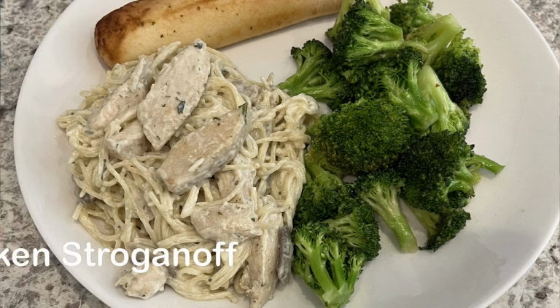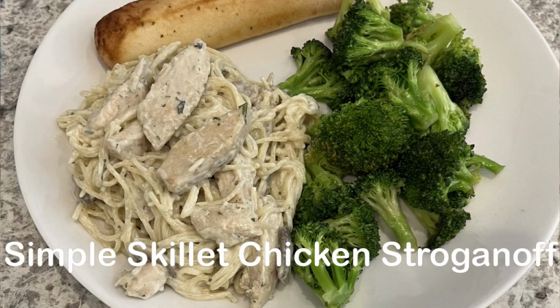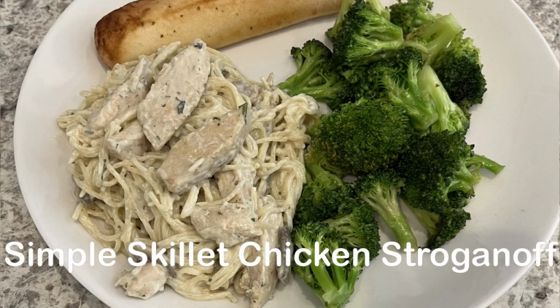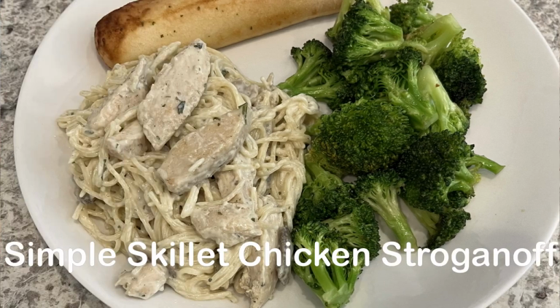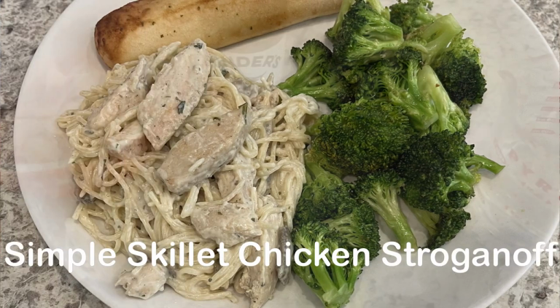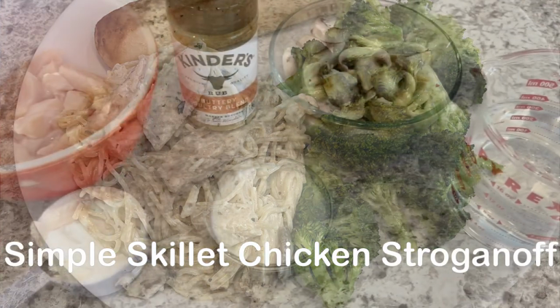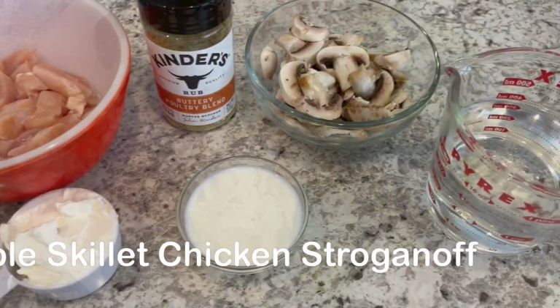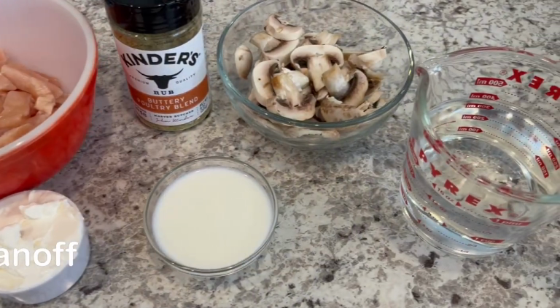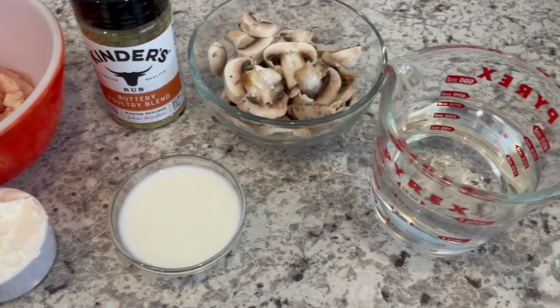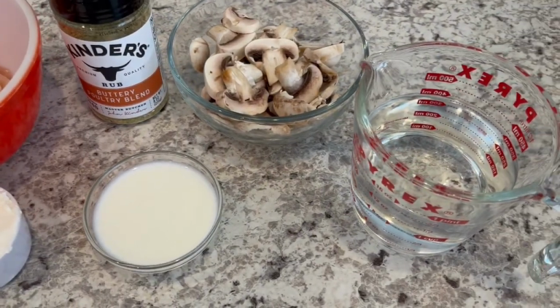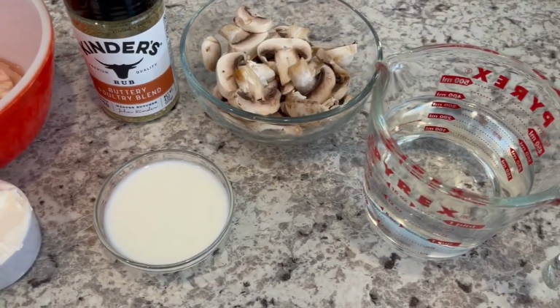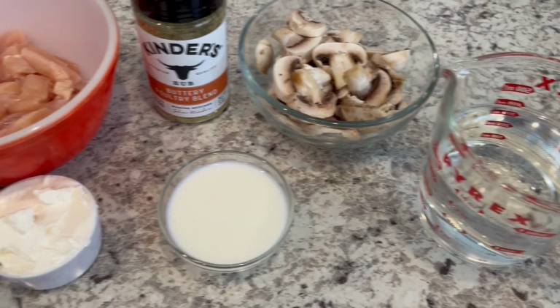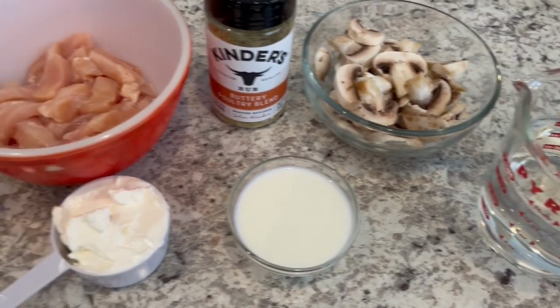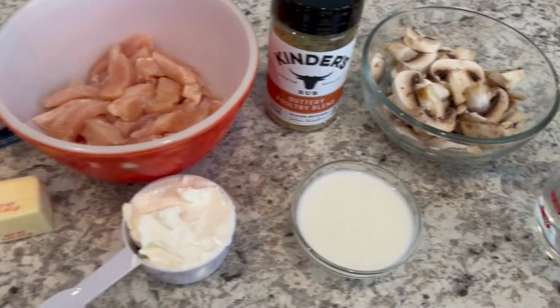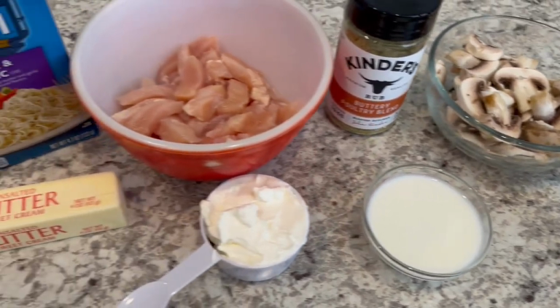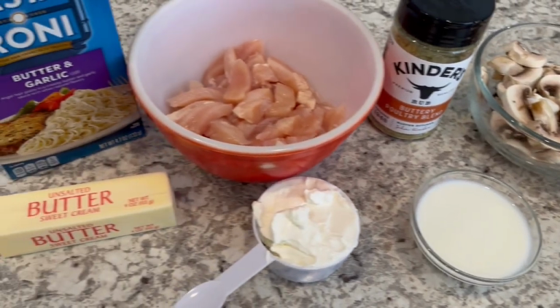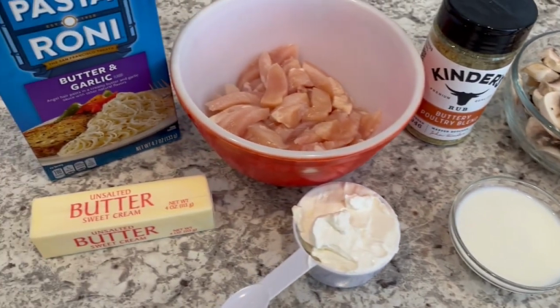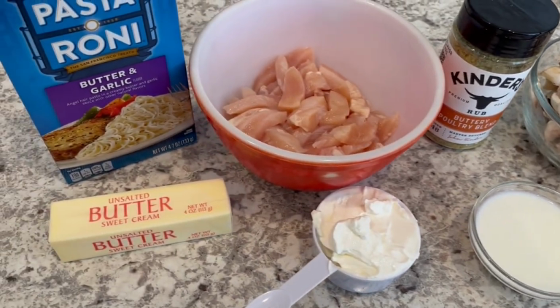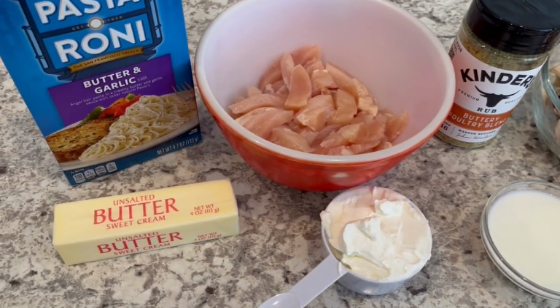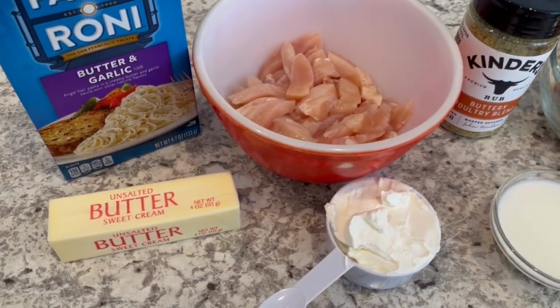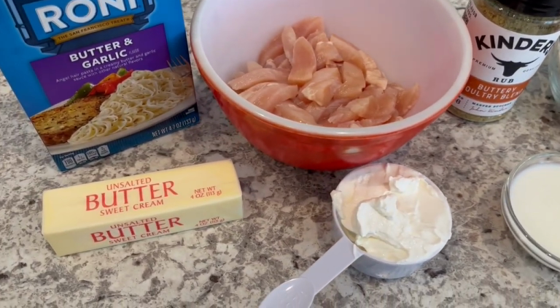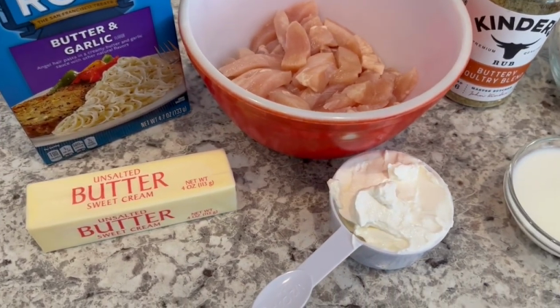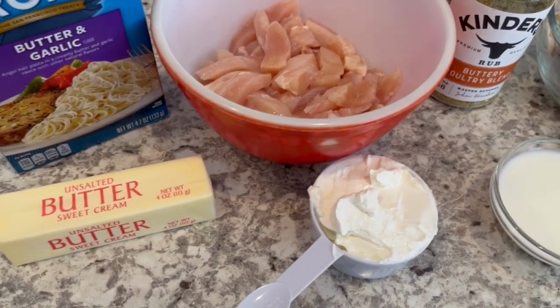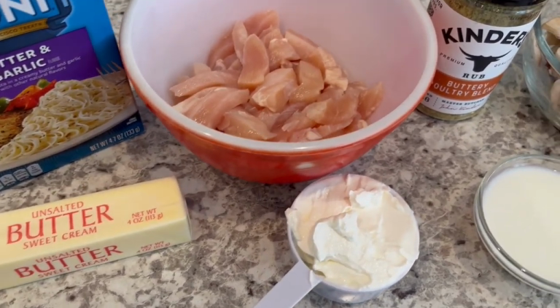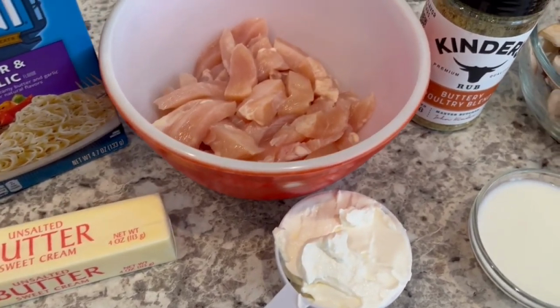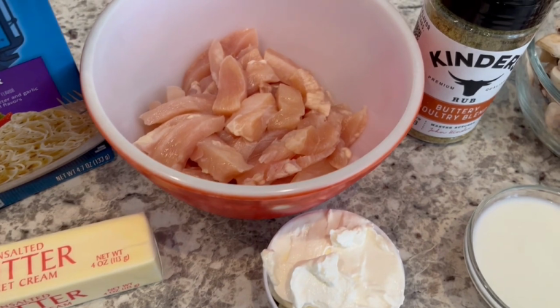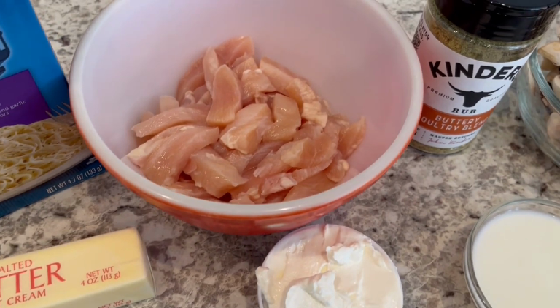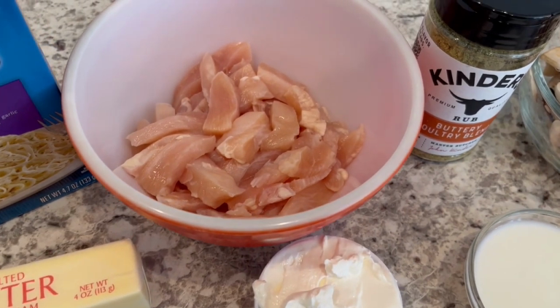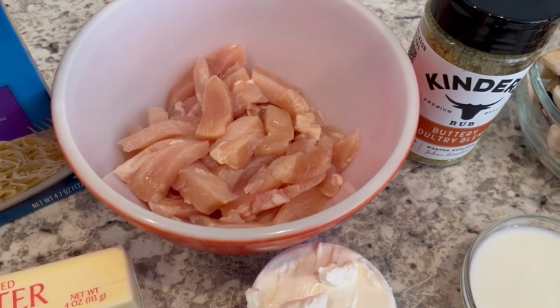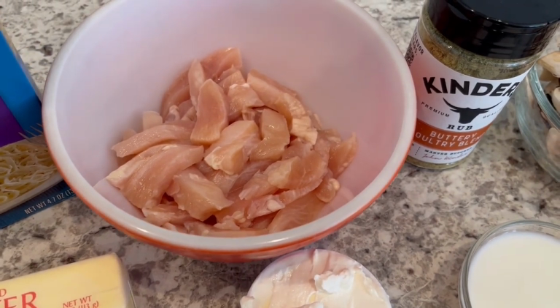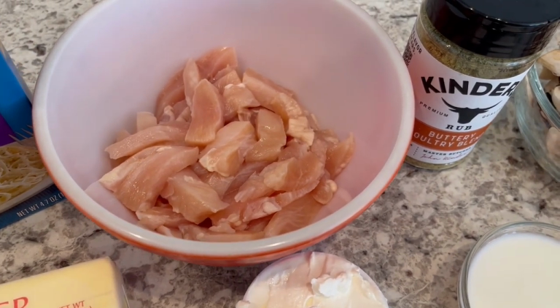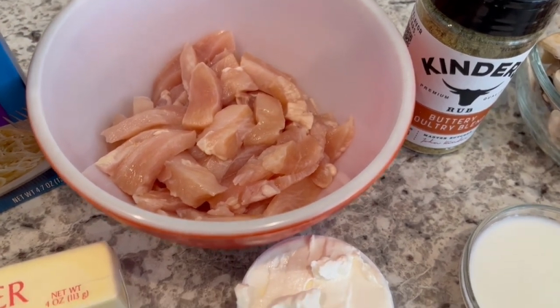Today I'm making simple skillet chicken stroganoff. You are going to need butter and garlic Pasta Roni, butter, and some chicken breast — I have sliced them pretty thin.